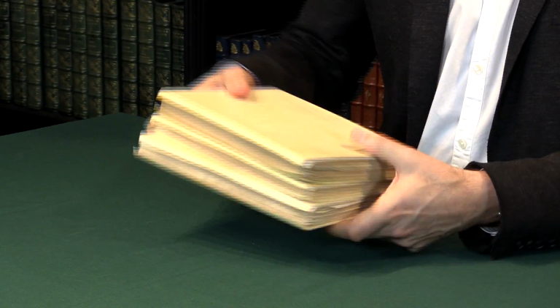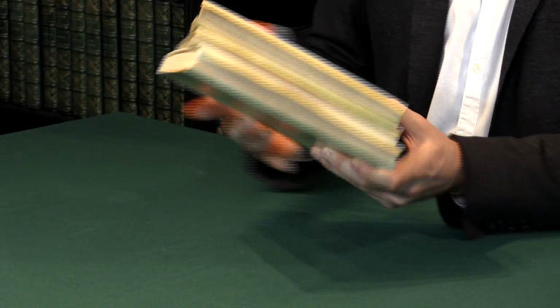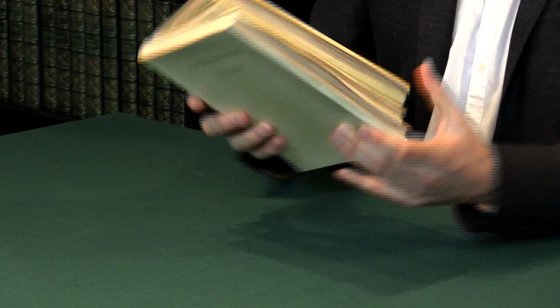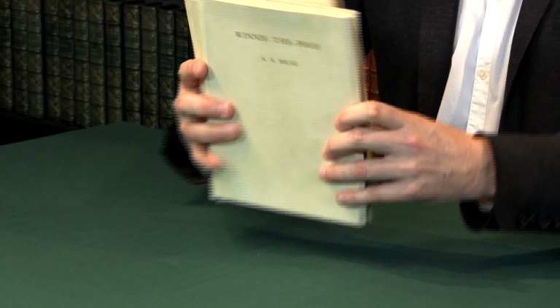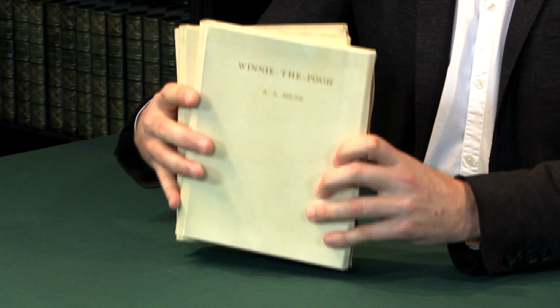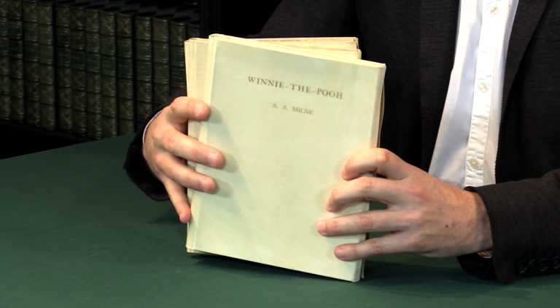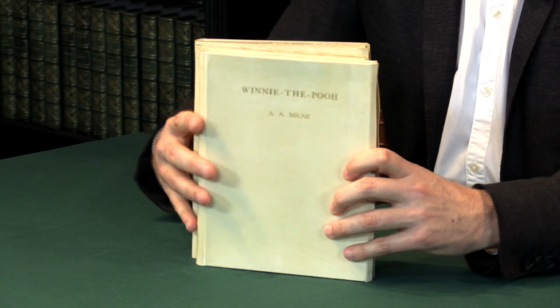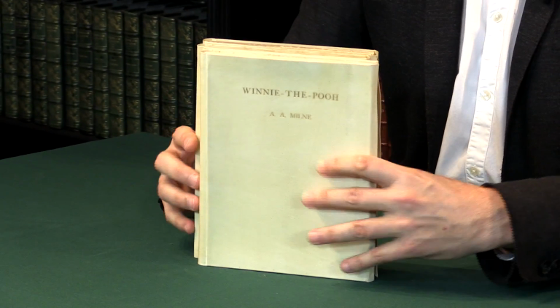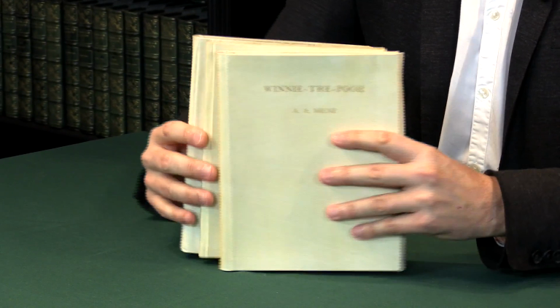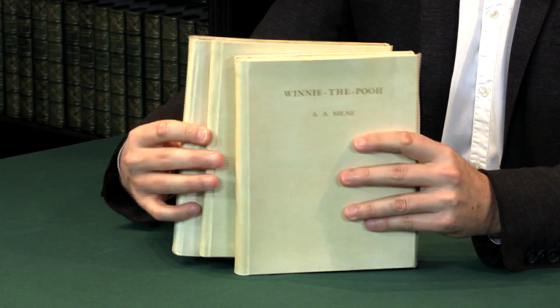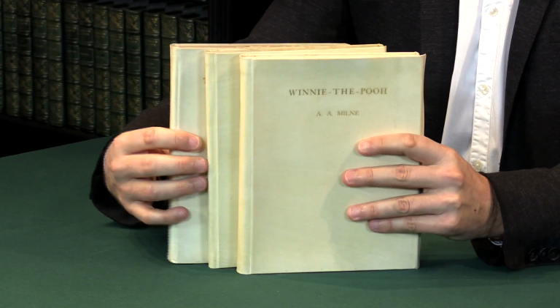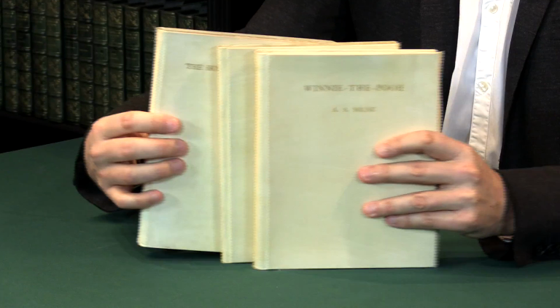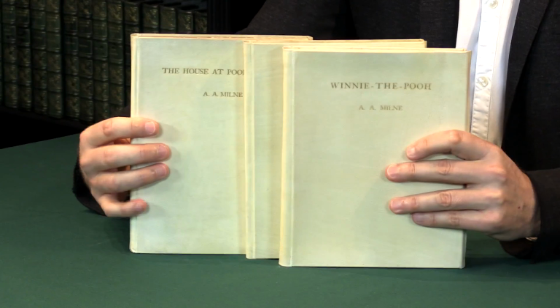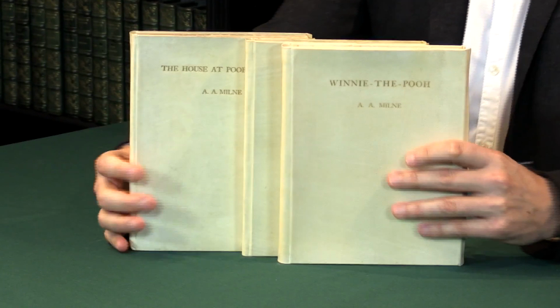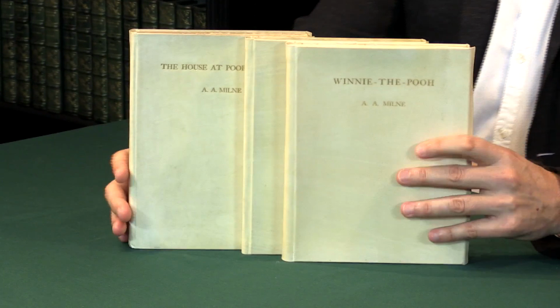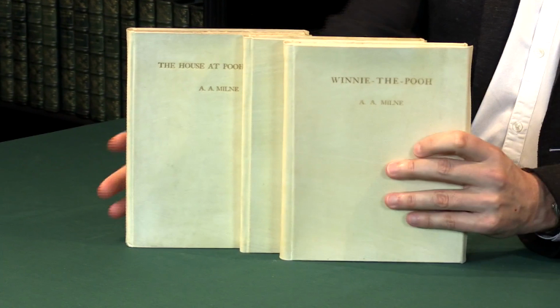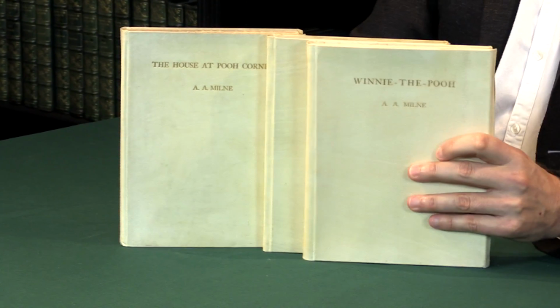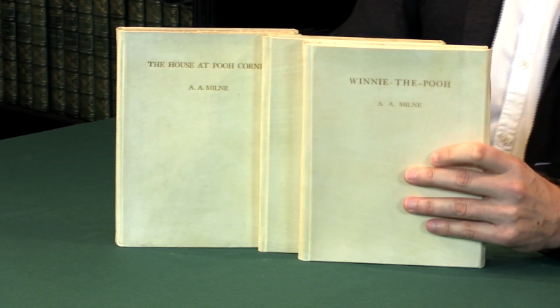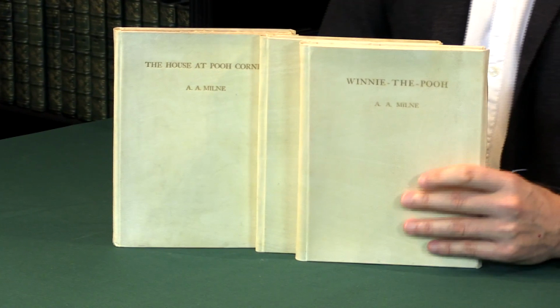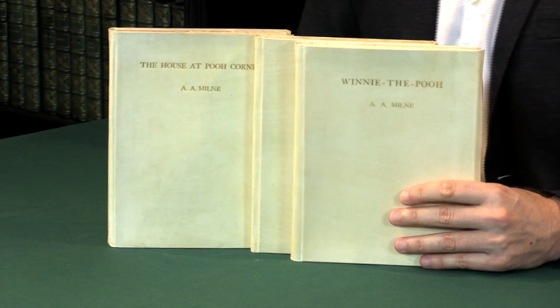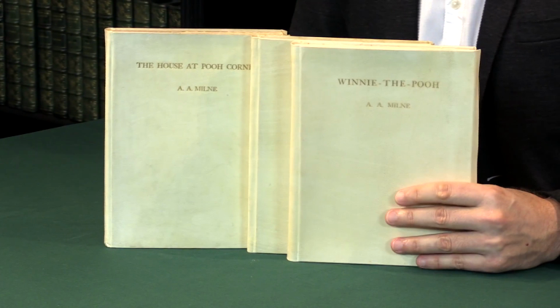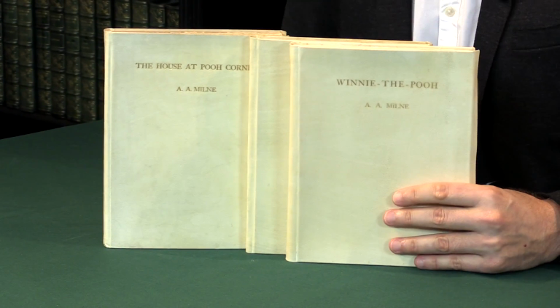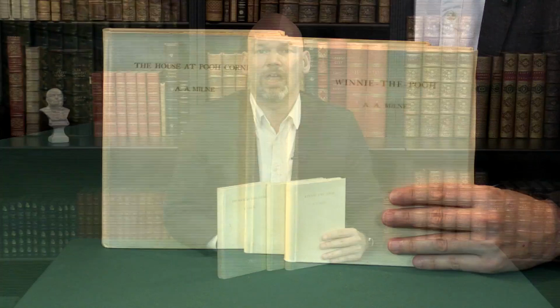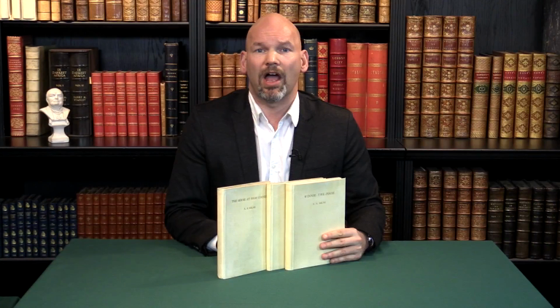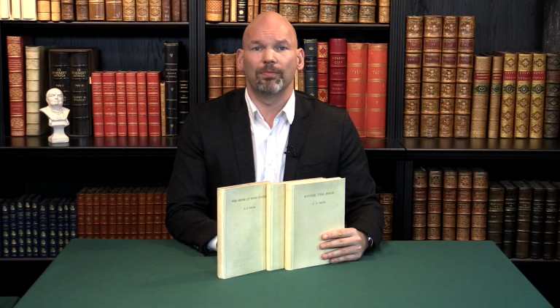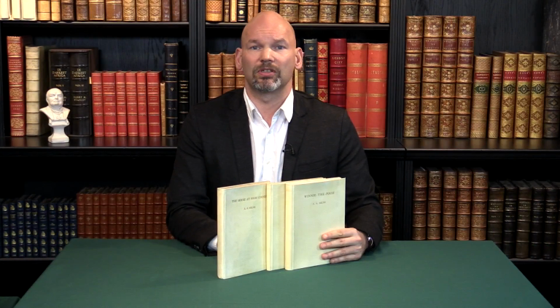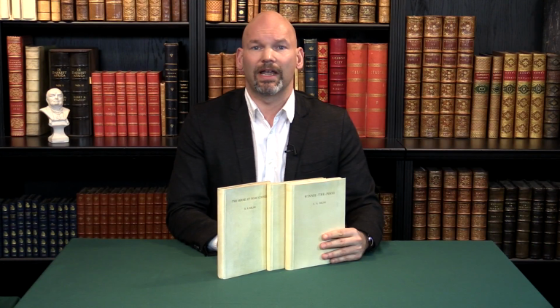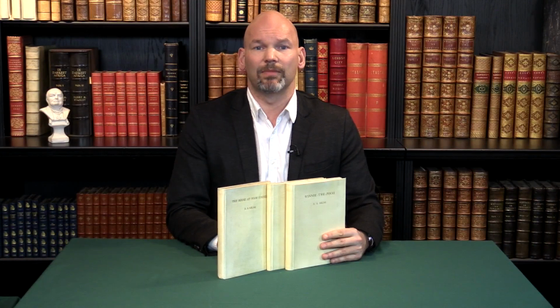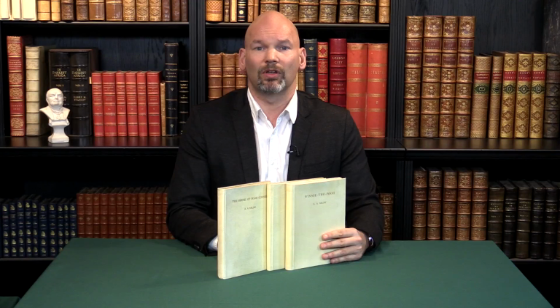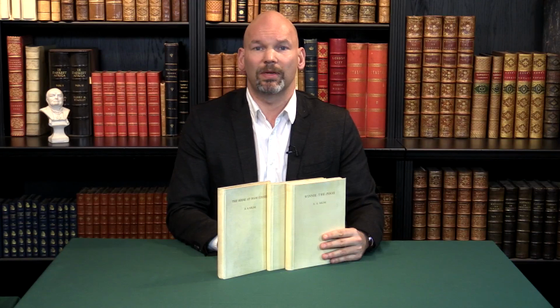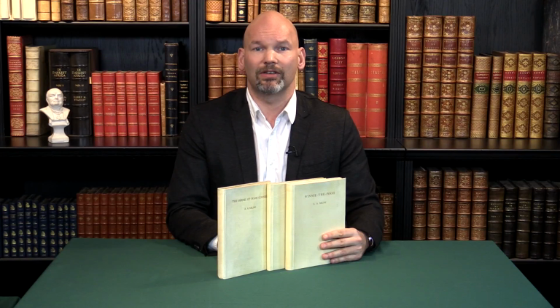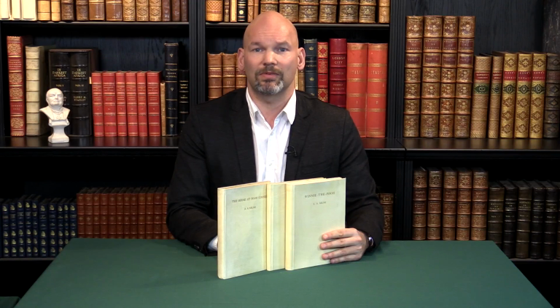It's exactly the kind of condition one would like to have in a book collection. I have more details of these books and other books by A.A. Milne on the Peter Harrington website.